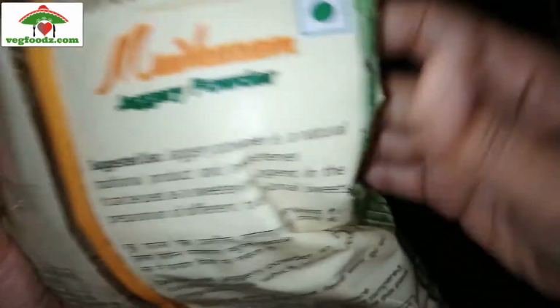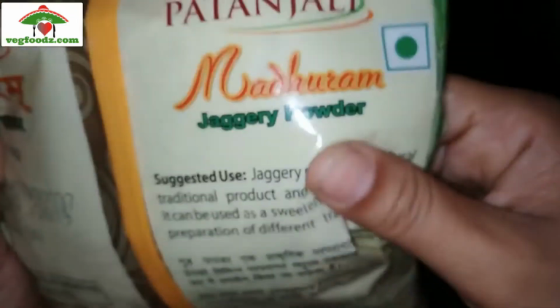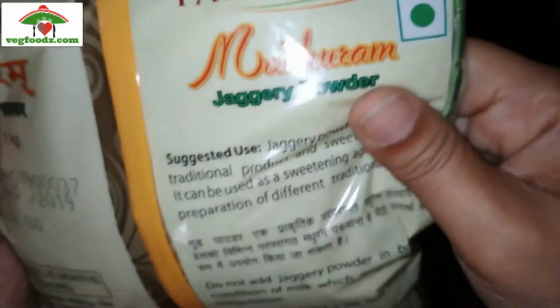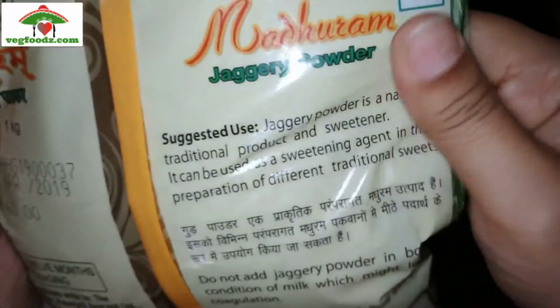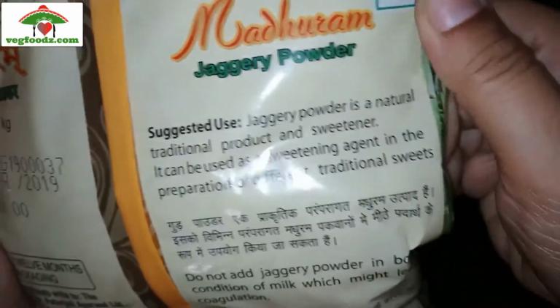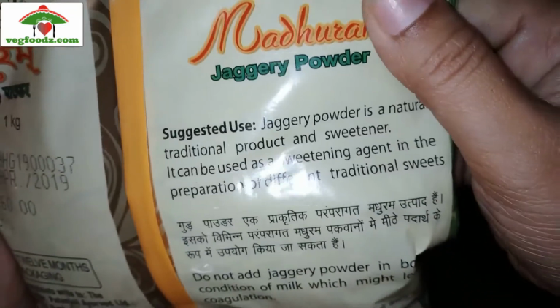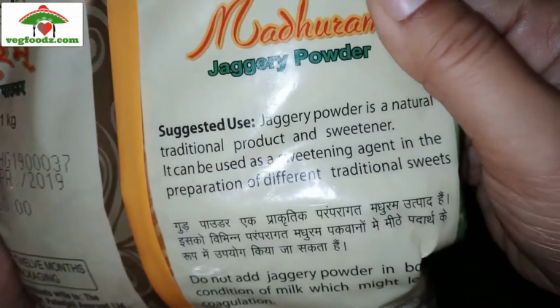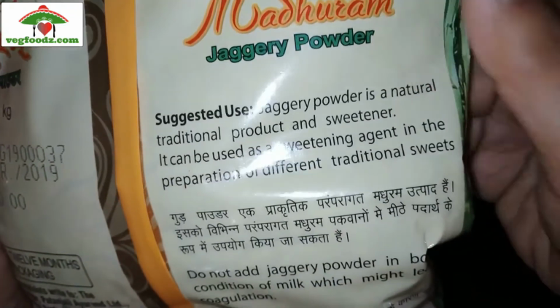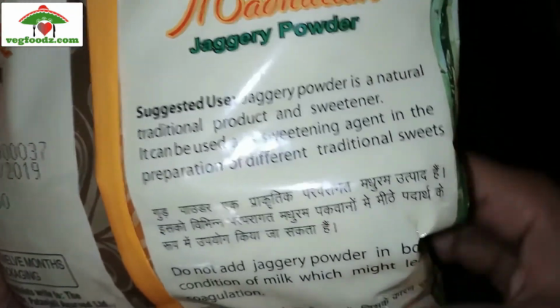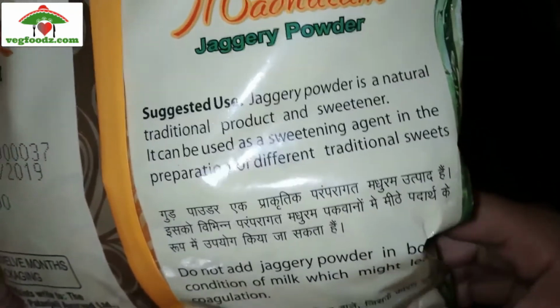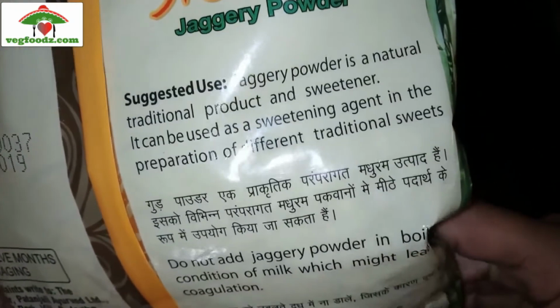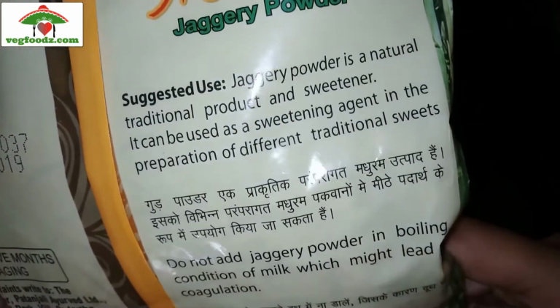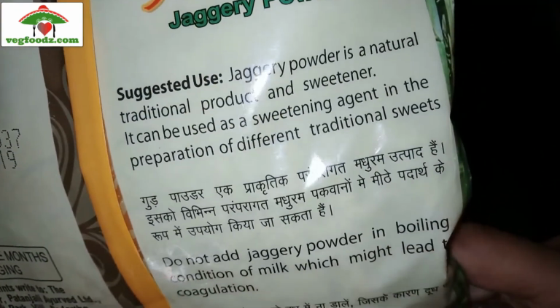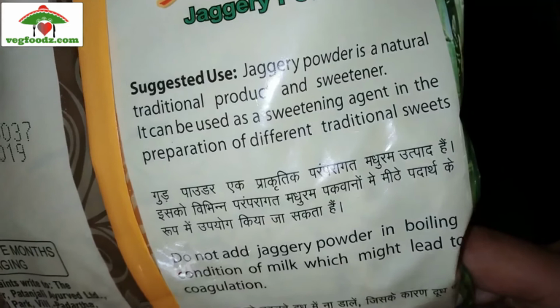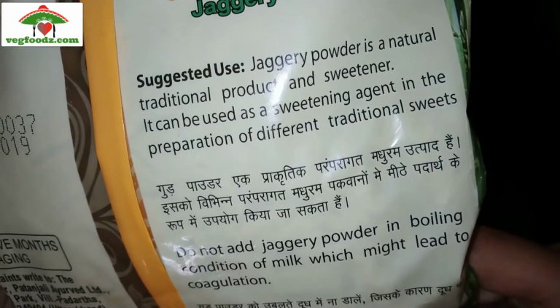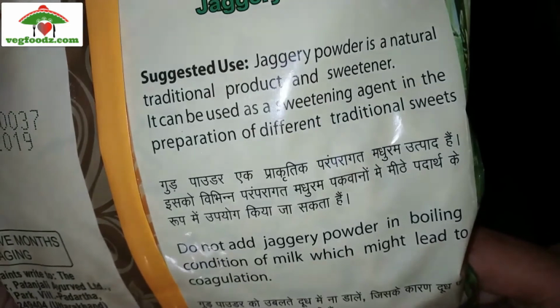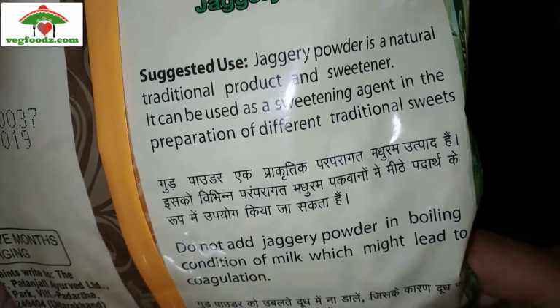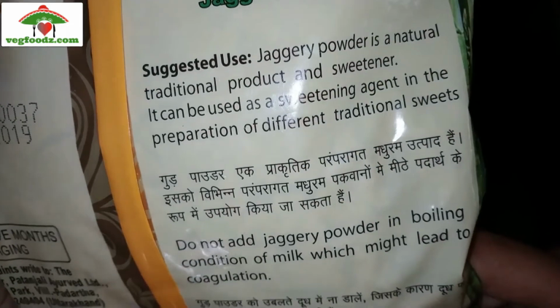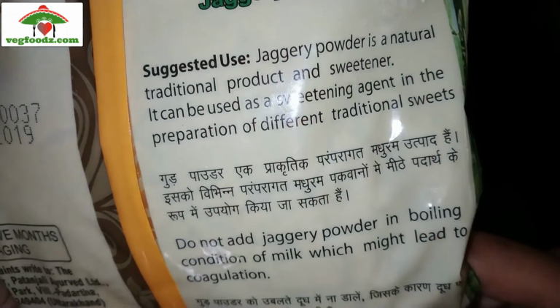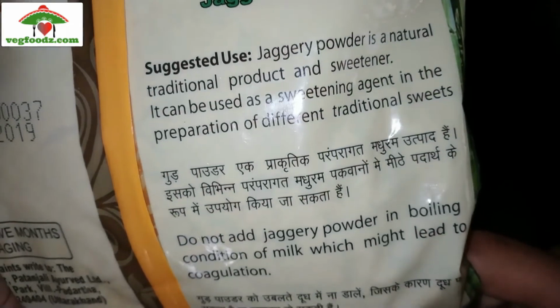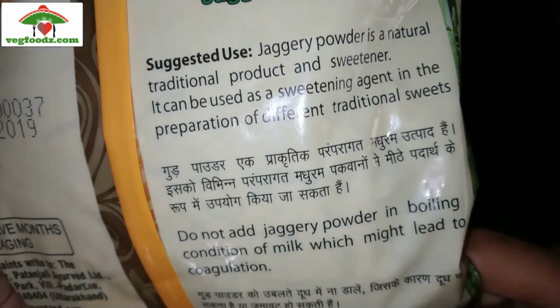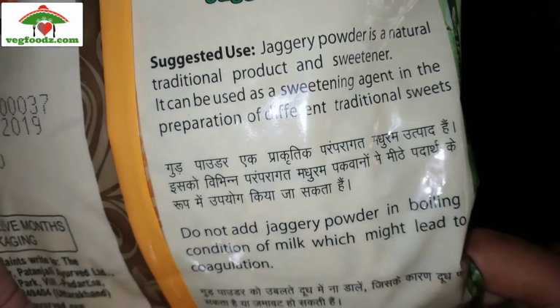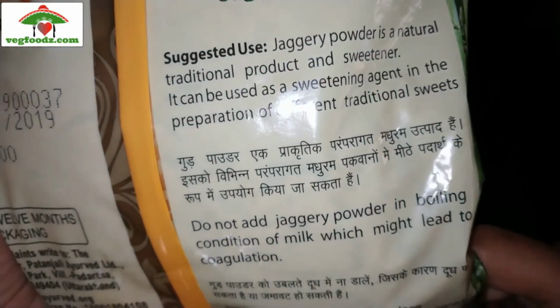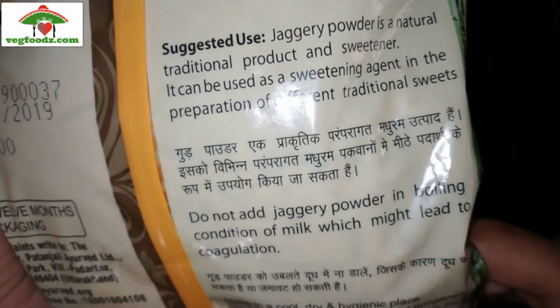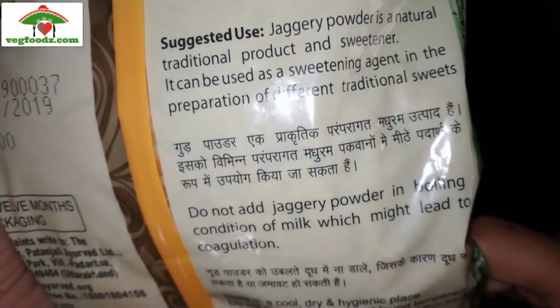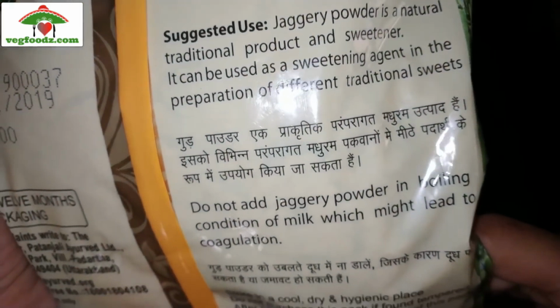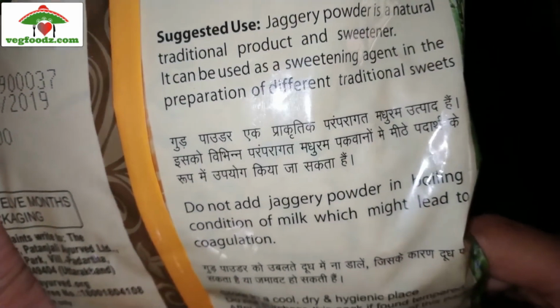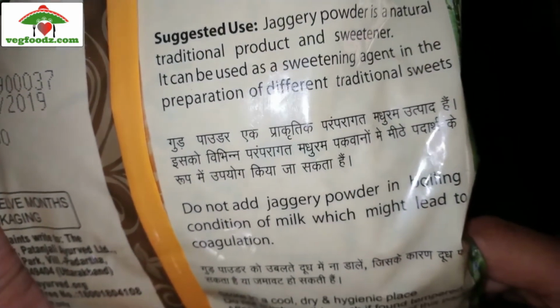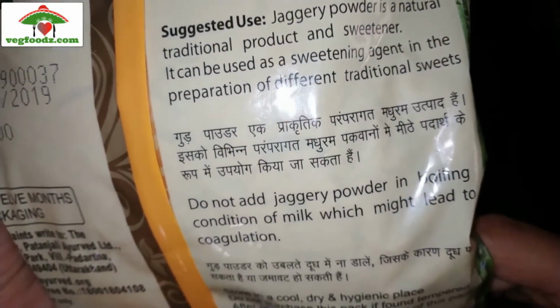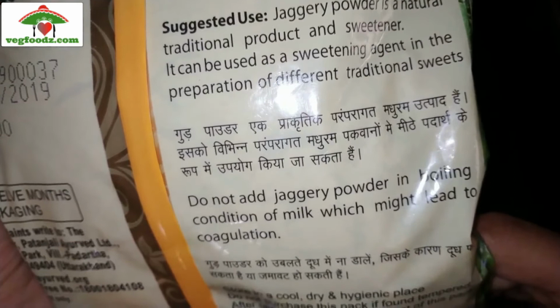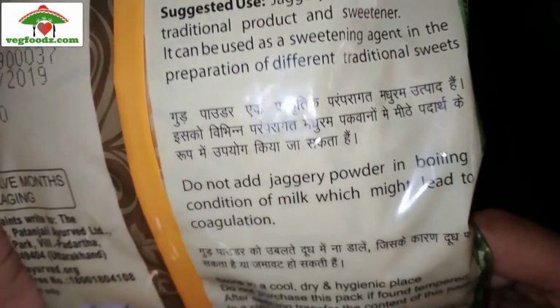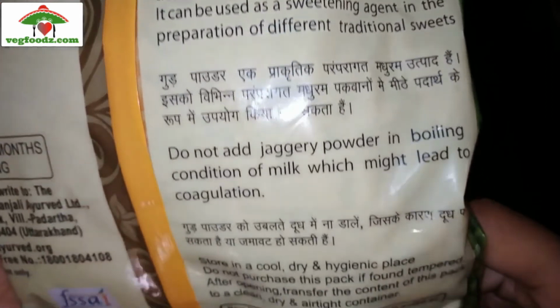The packaging also says do not add jaggery powder in boiling milk, as it might lead to curdling of the milk. So just be a little careful about this.